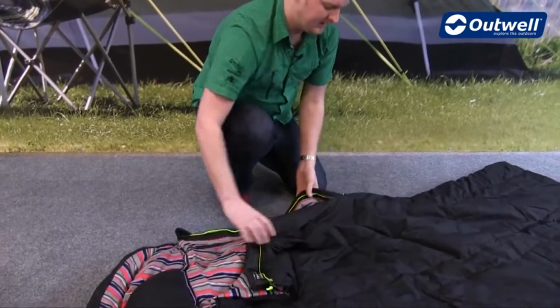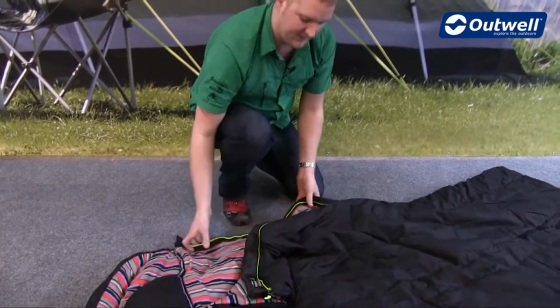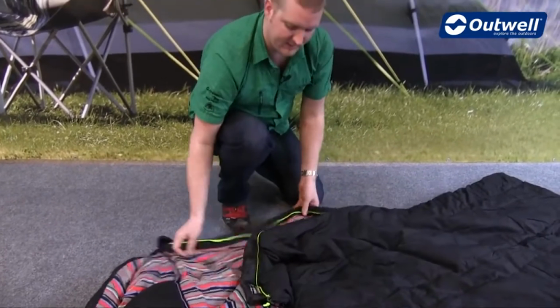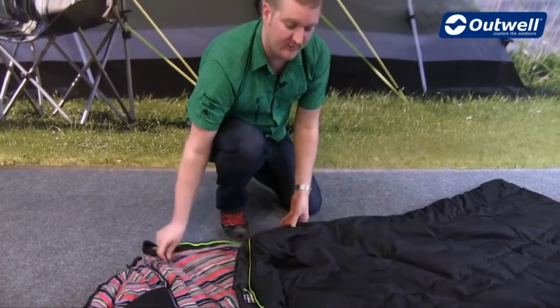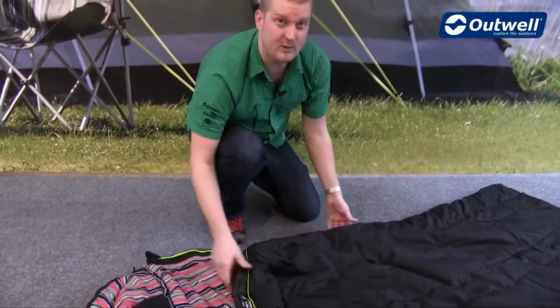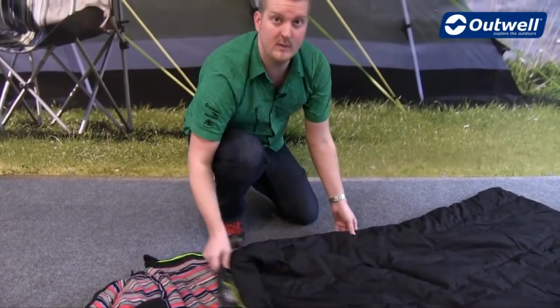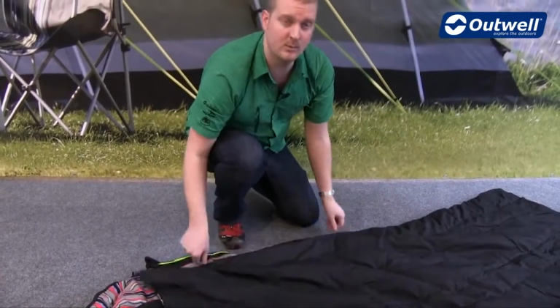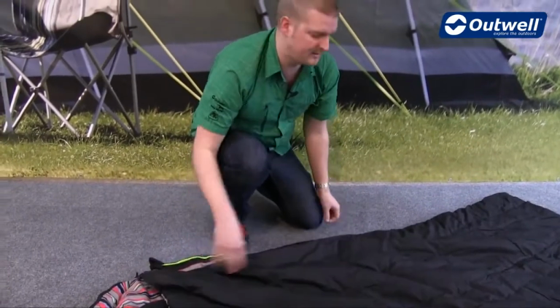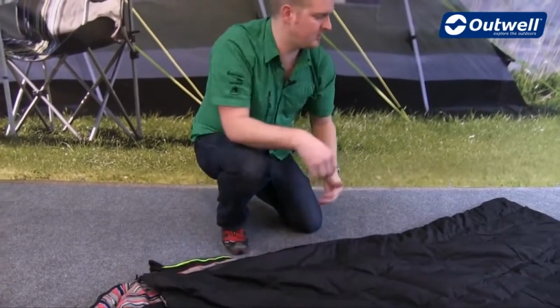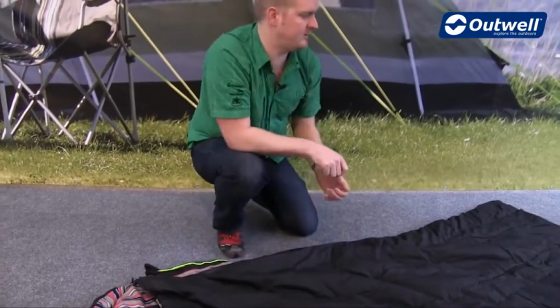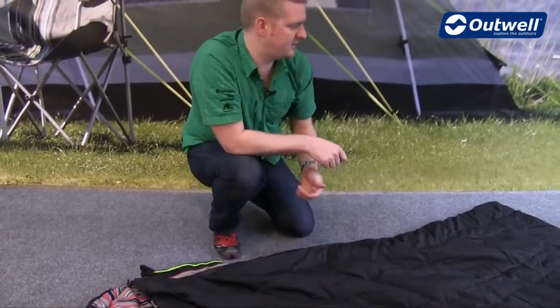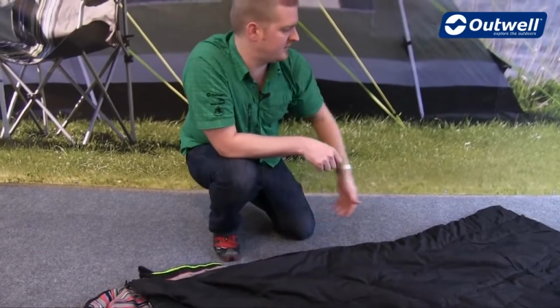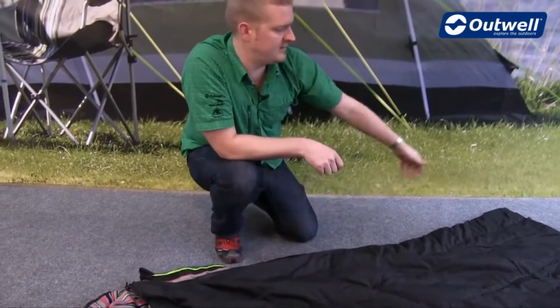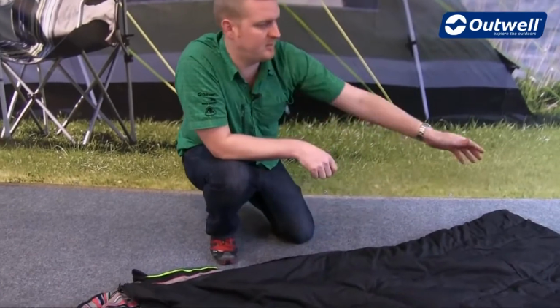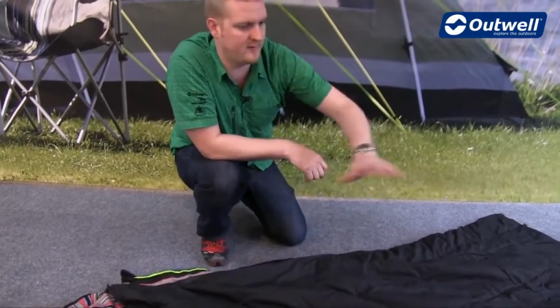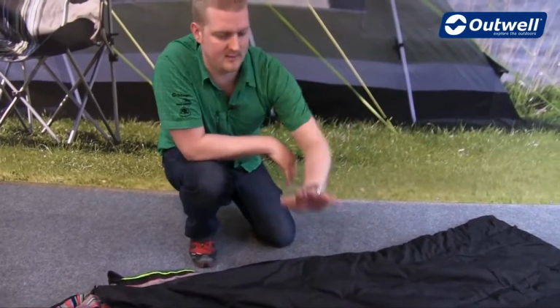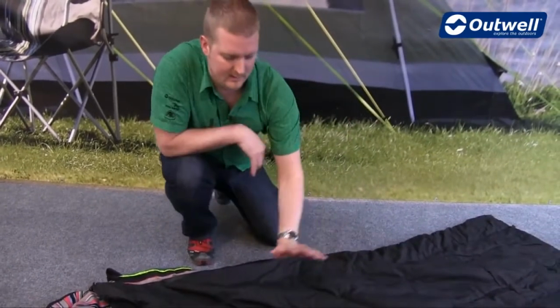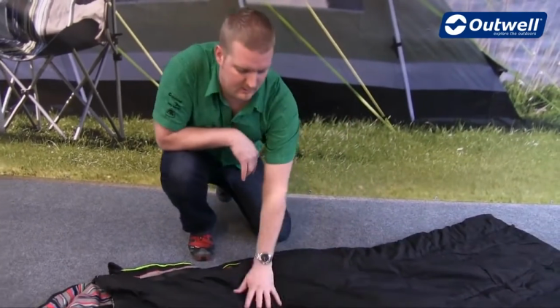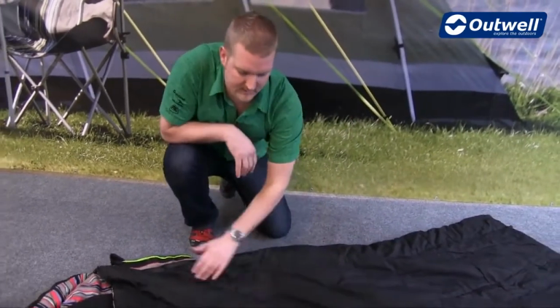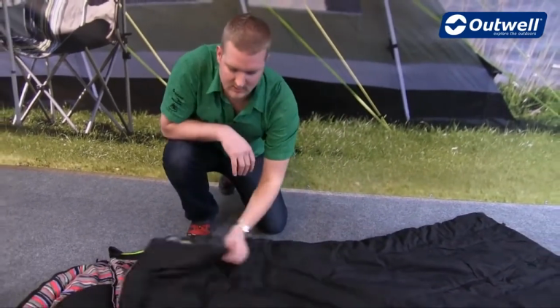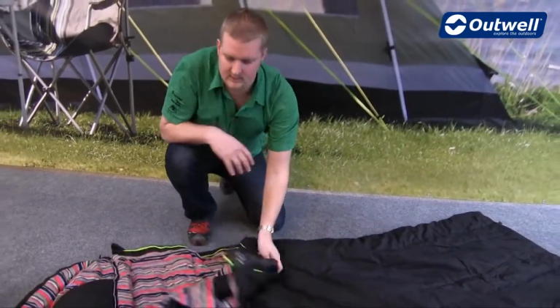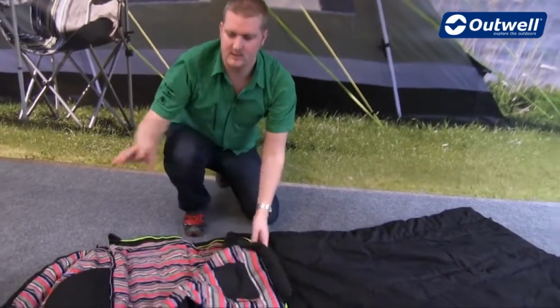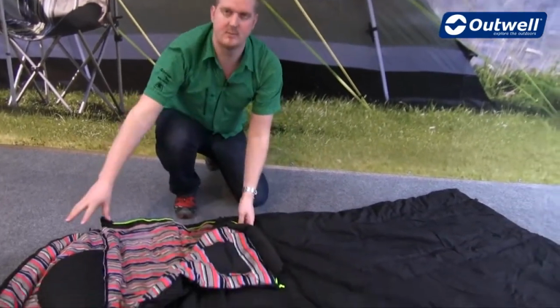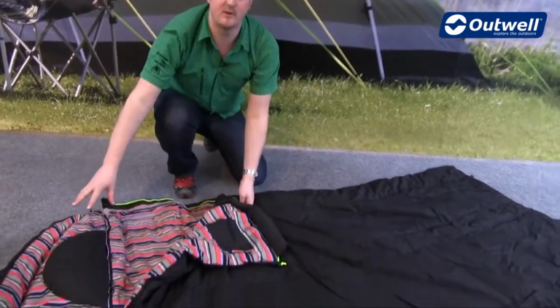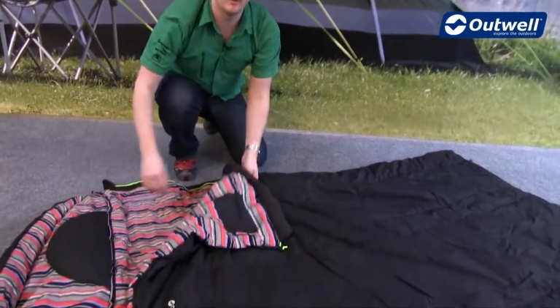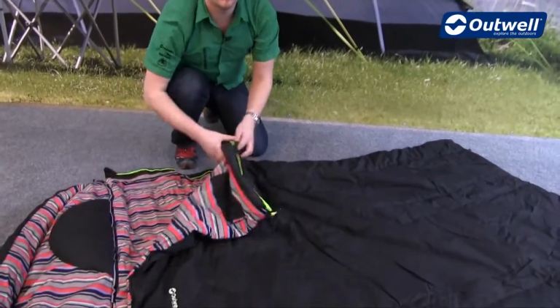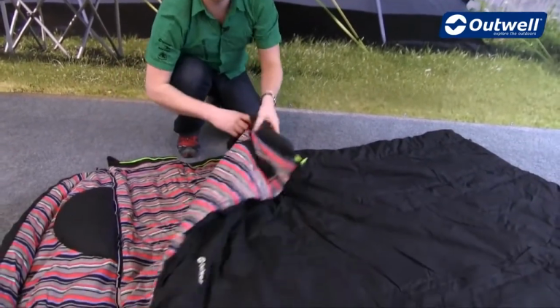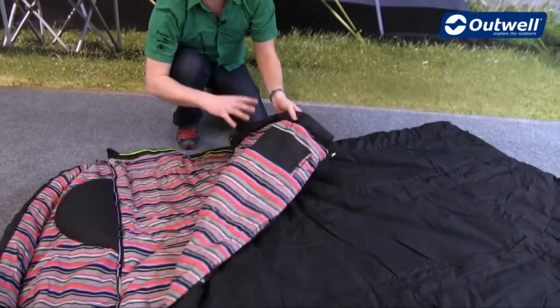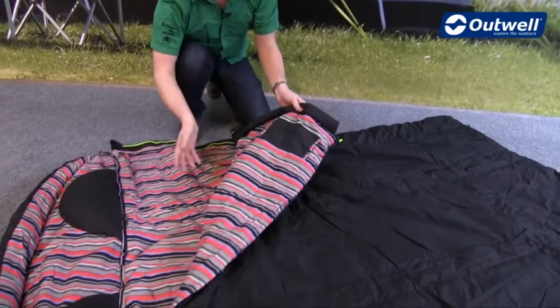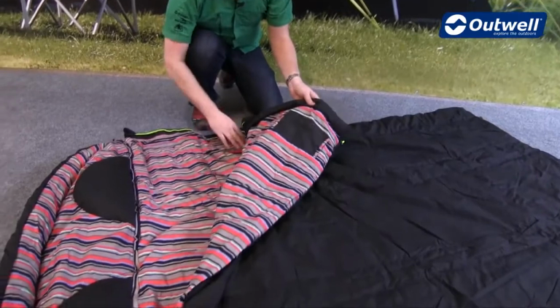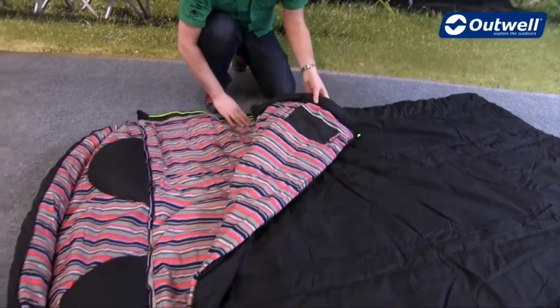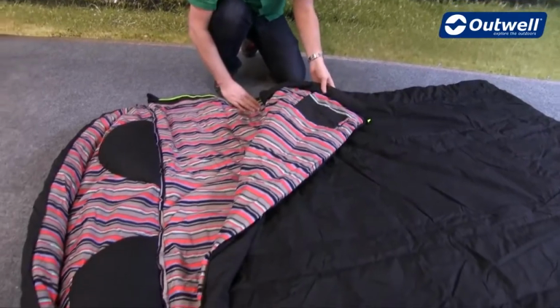The zipper itself is a two-way opening zip, so what that means is you can actually zip off the top section here and zip off the hood, and then create two single sleeping bags.